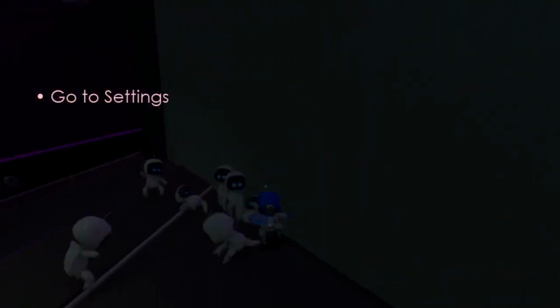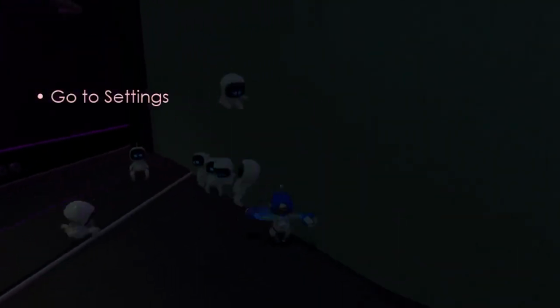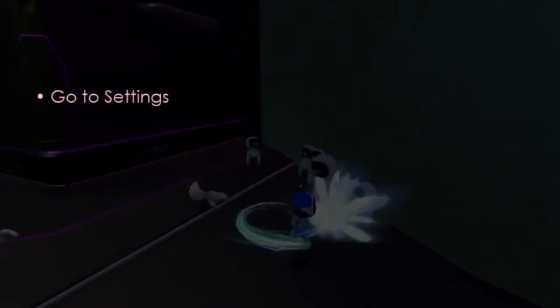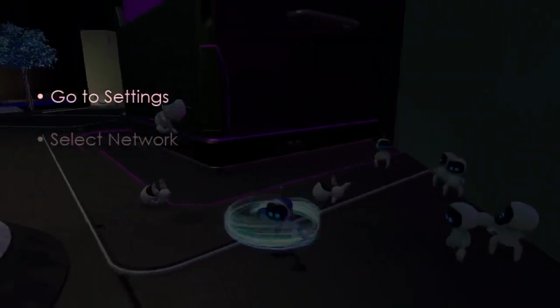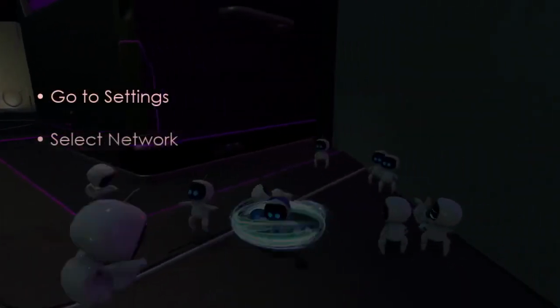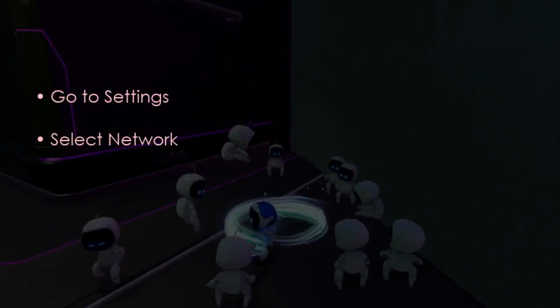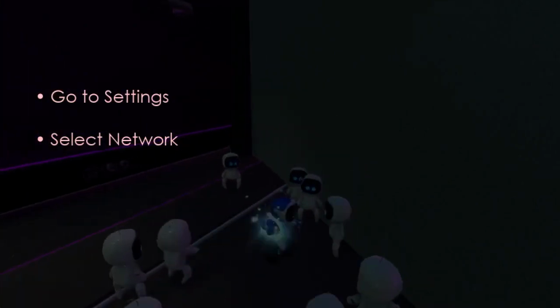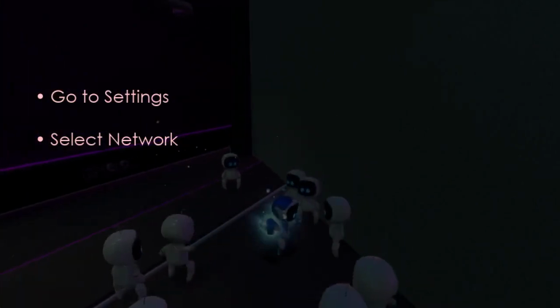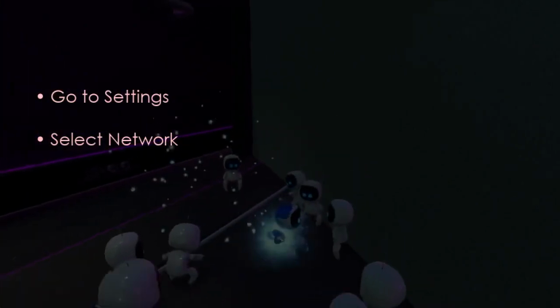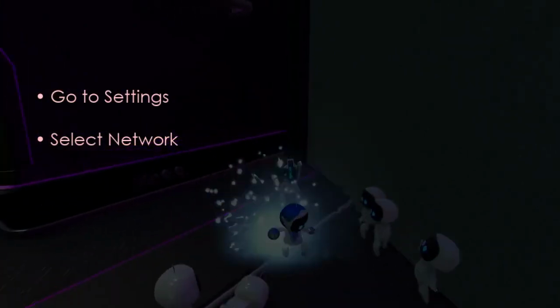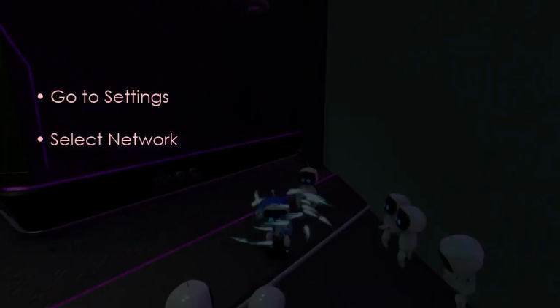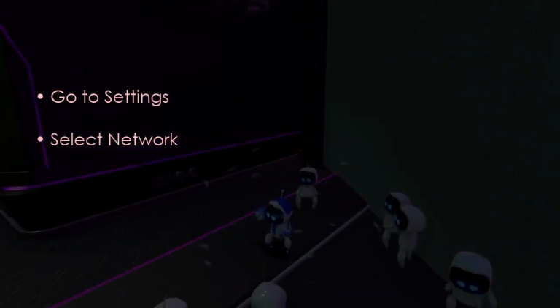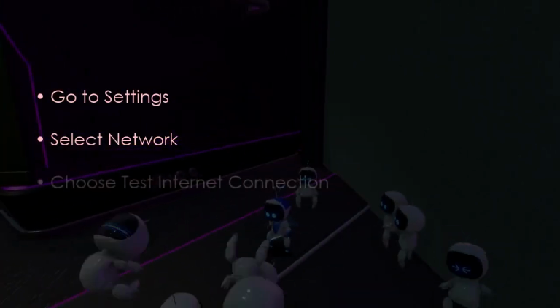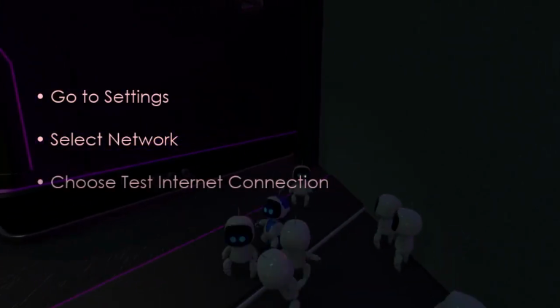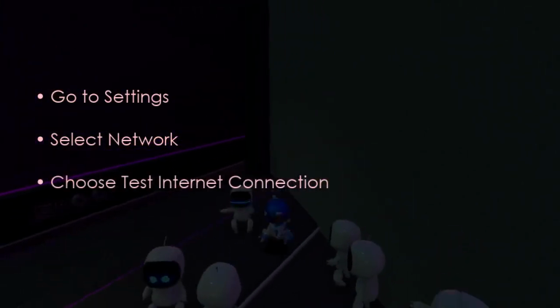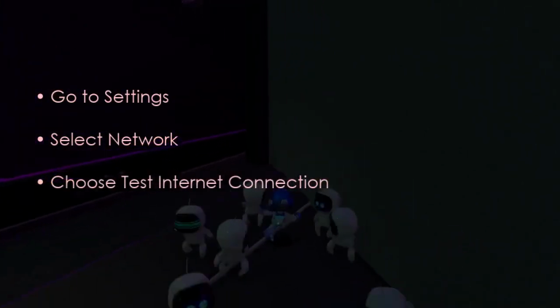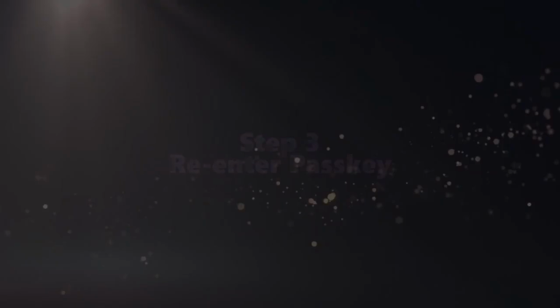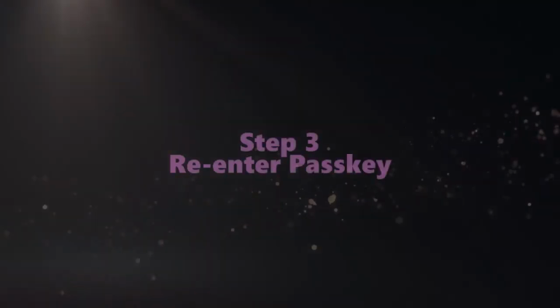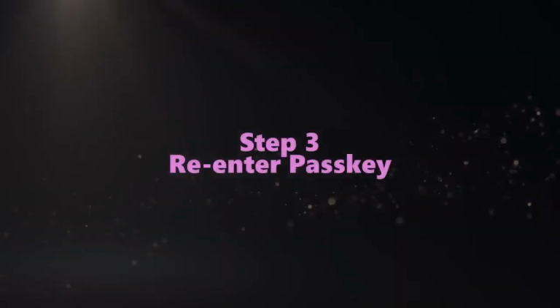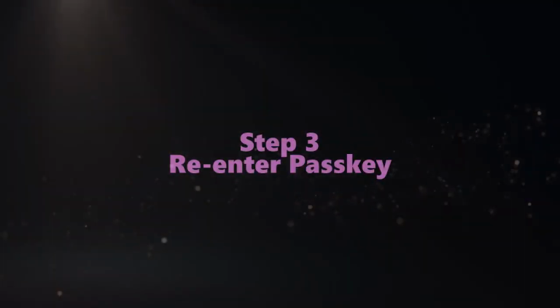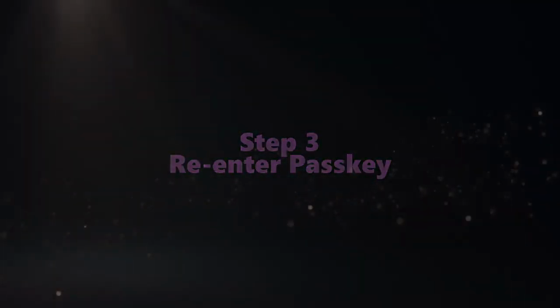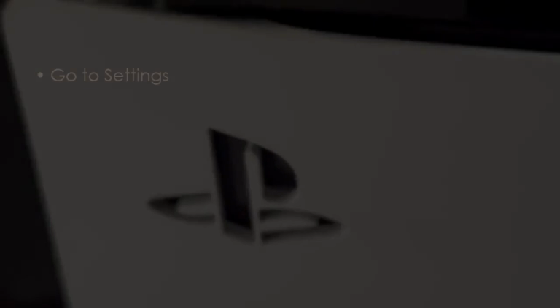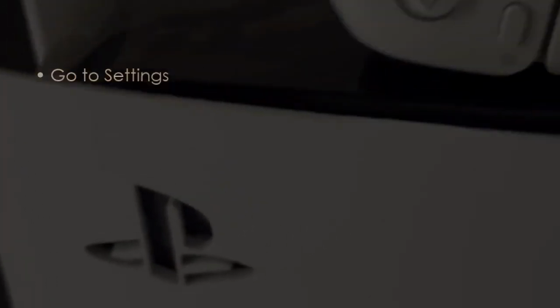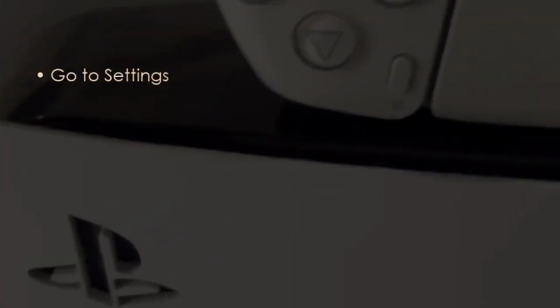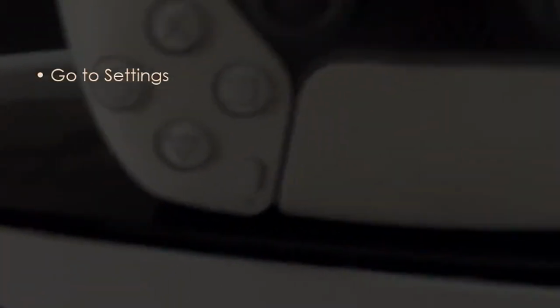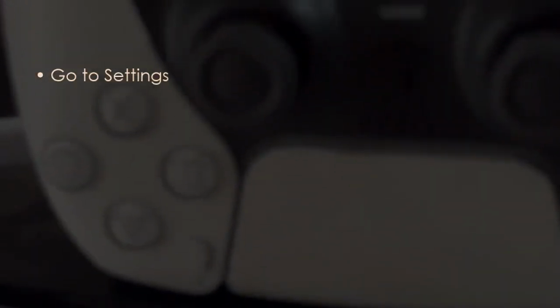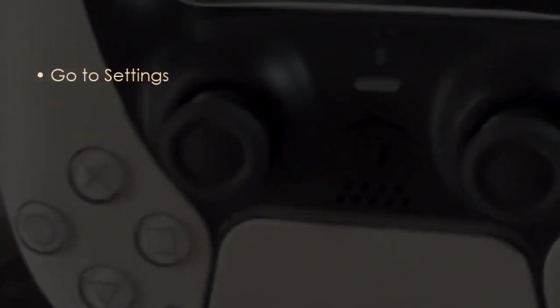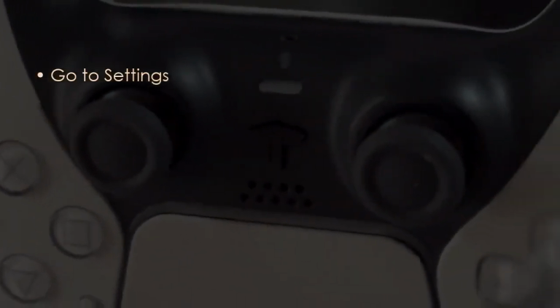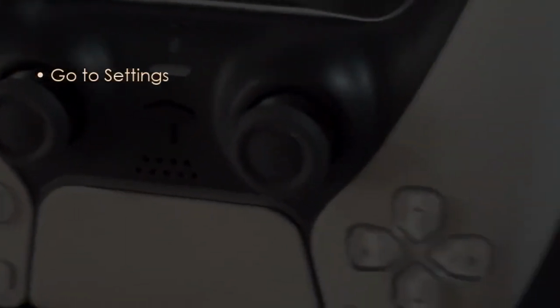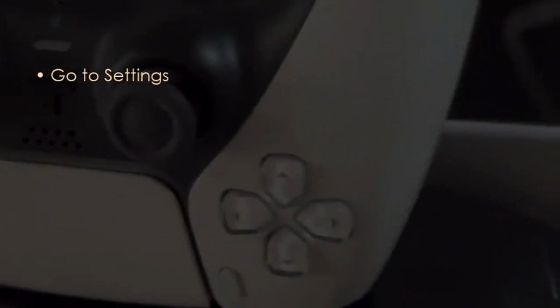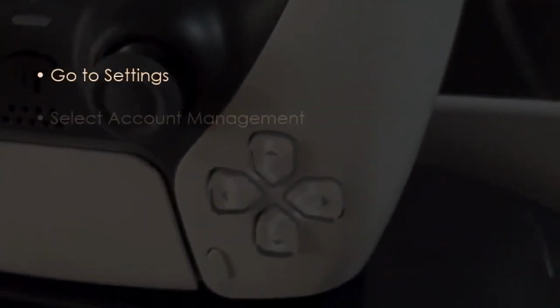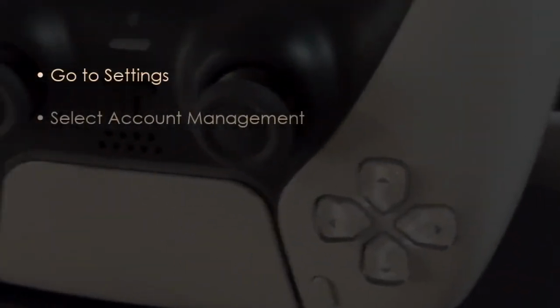Go to Settings, then select System, and after that choose Power Saving. The following step involves performing a power cycle: unplug the power cable from the PS5.